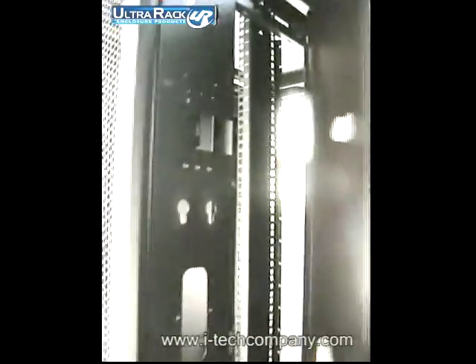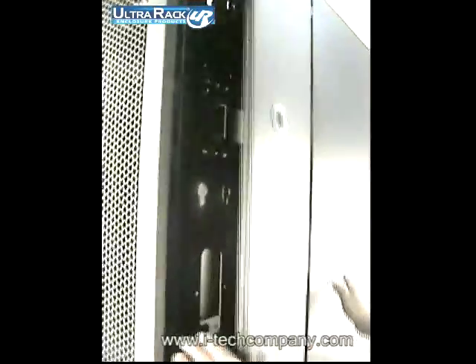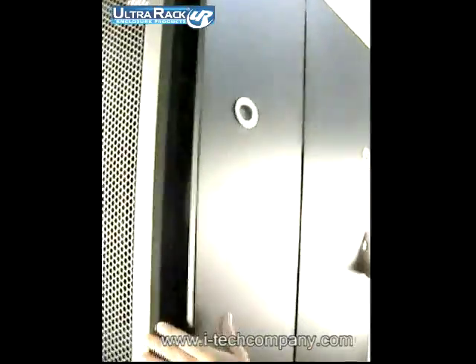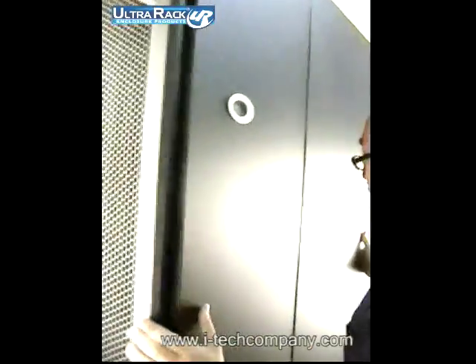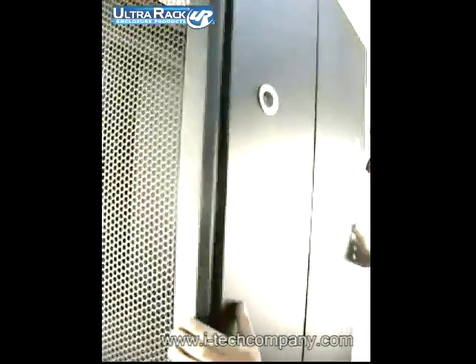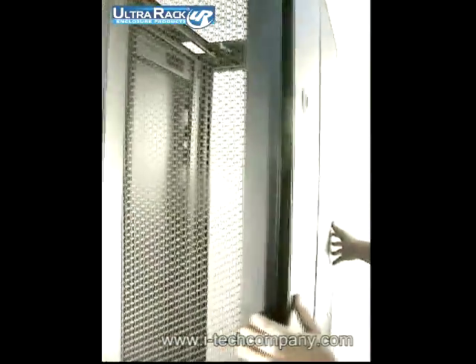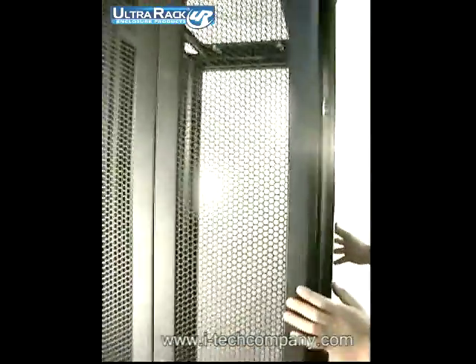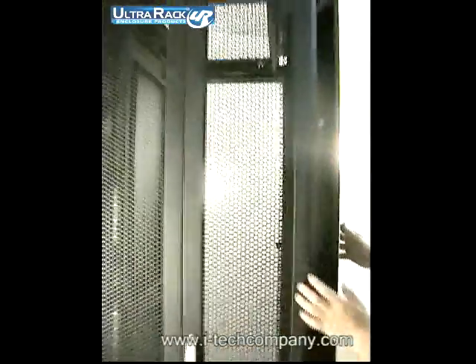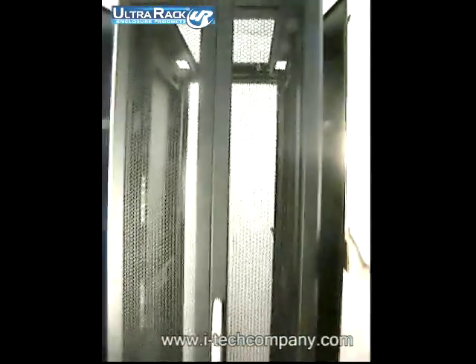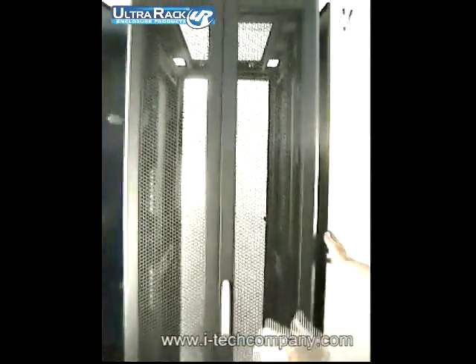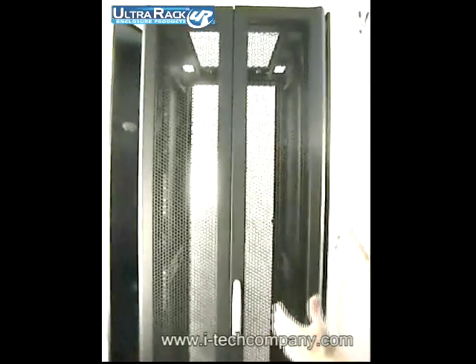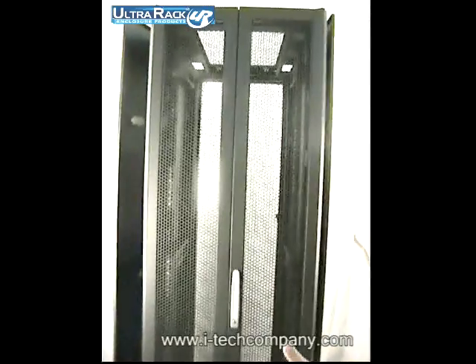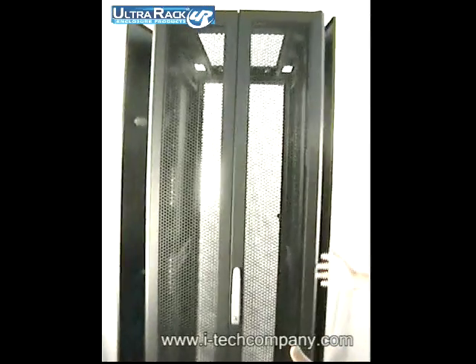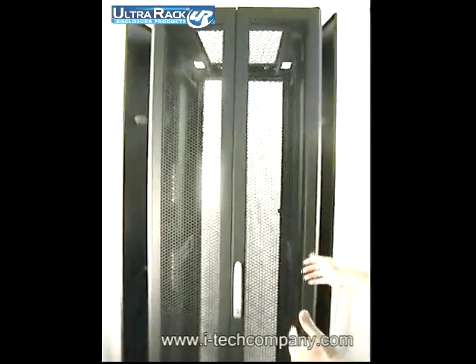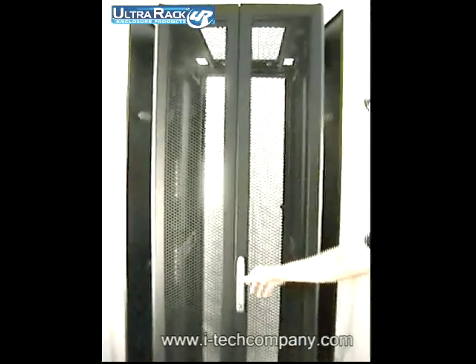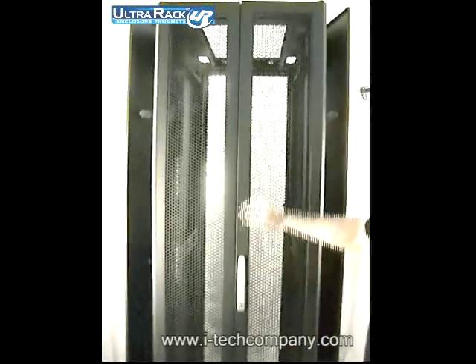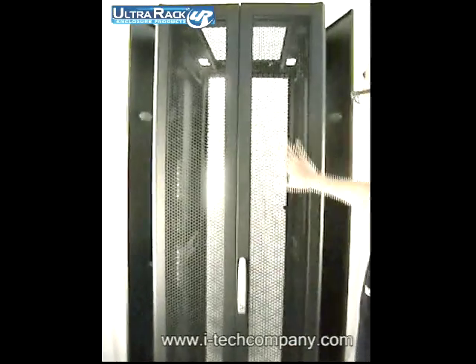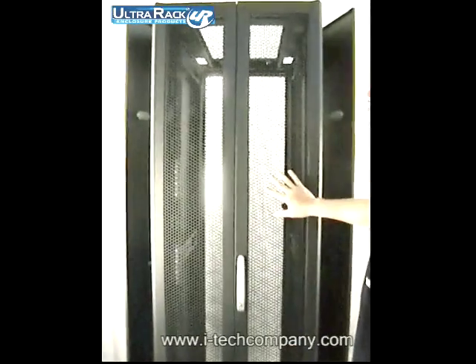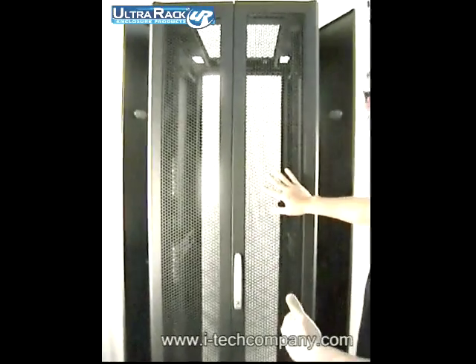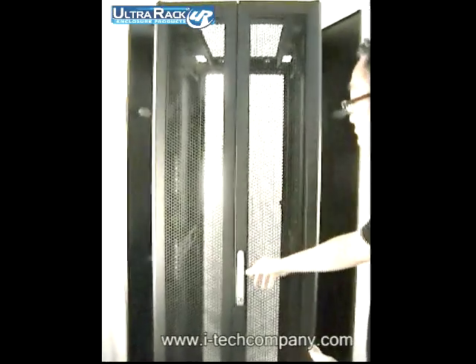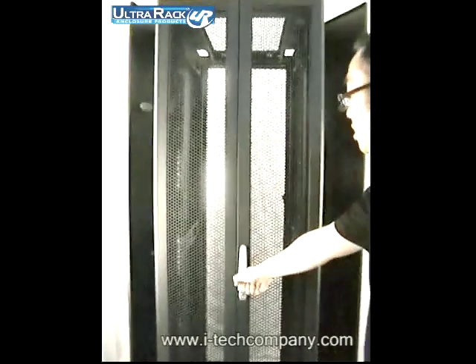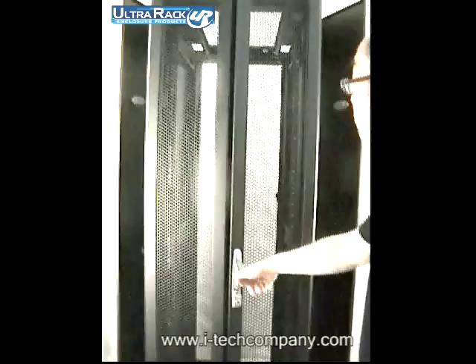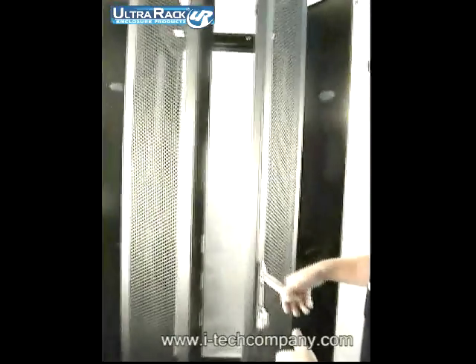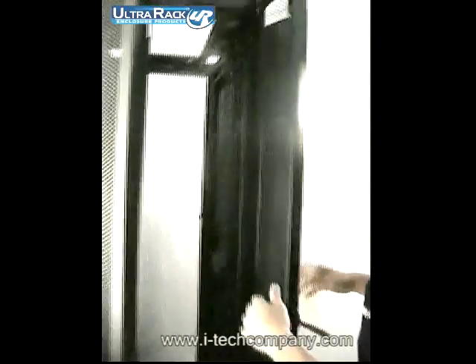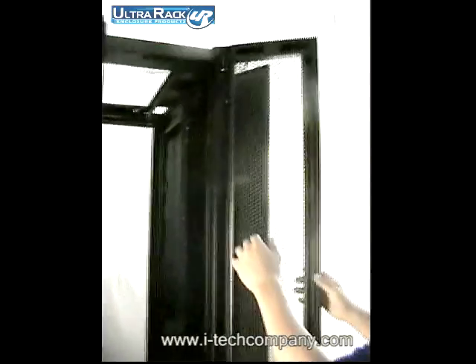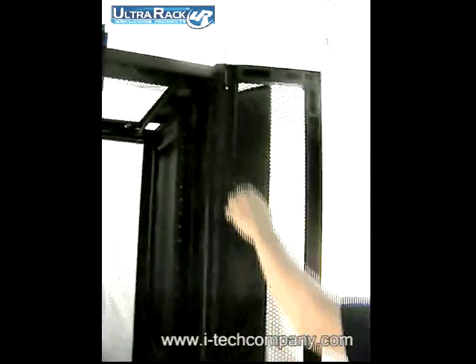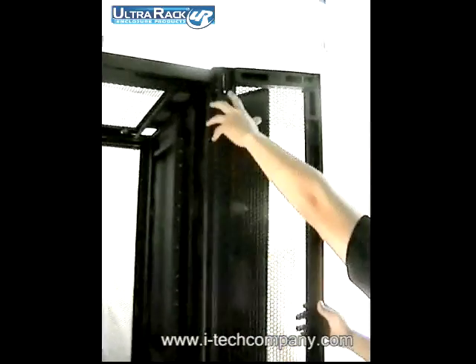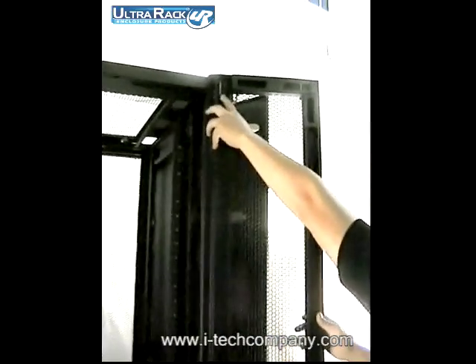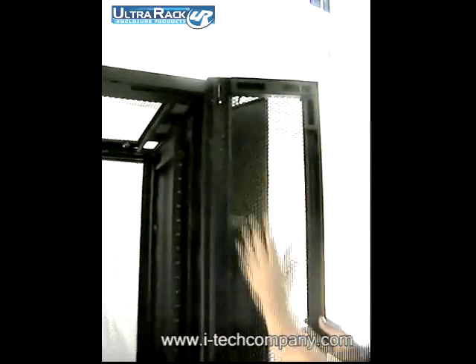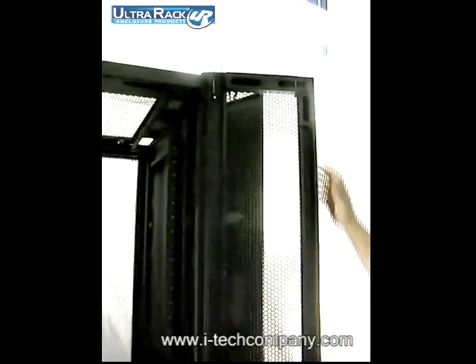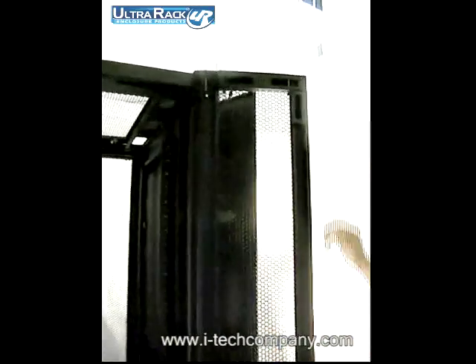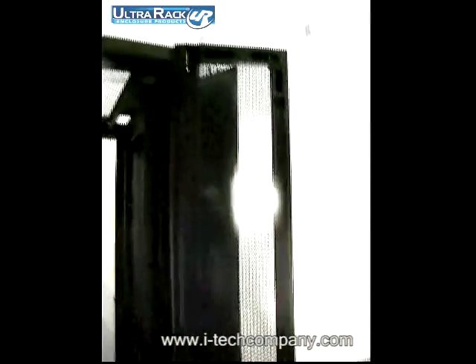Another great feature of this cabinet is the split rear door. This rear door has the same perforation as the front, with the same features including a quick release and a 3-point lock.